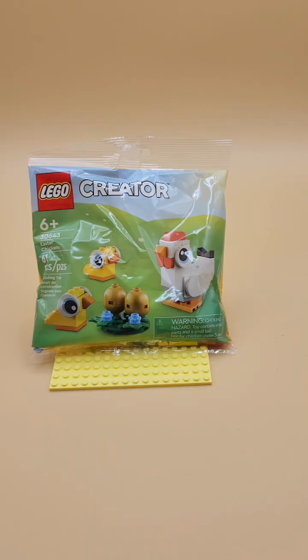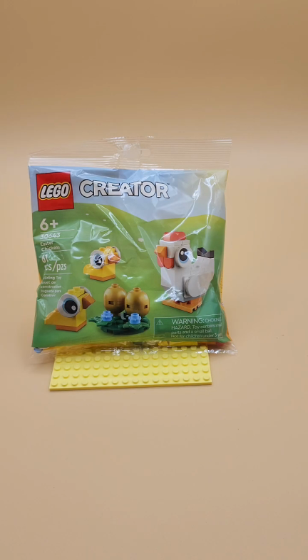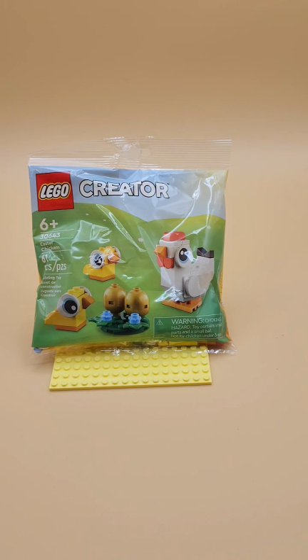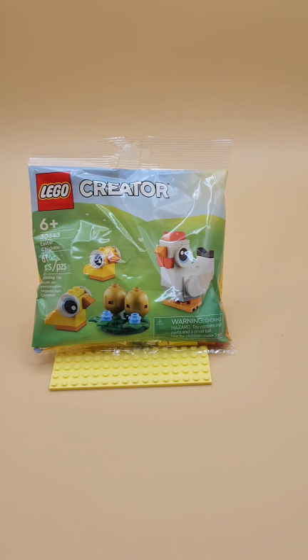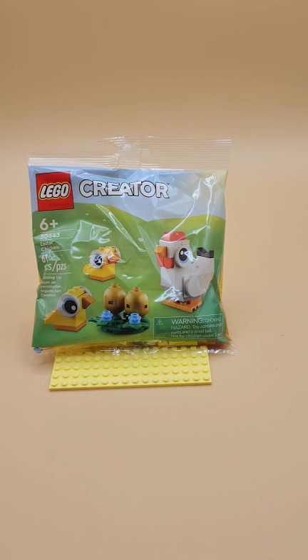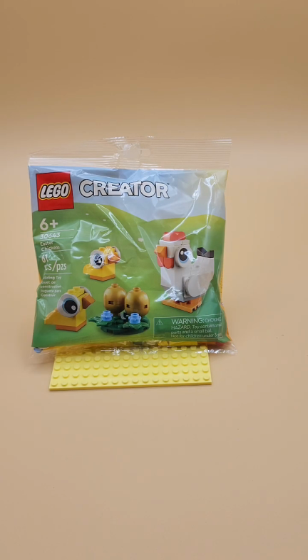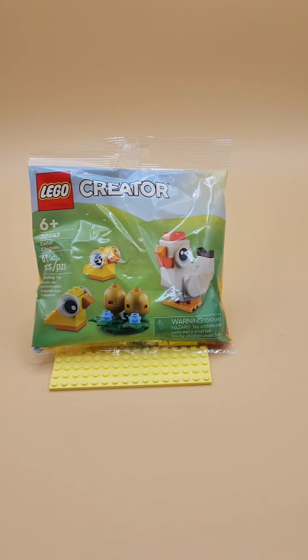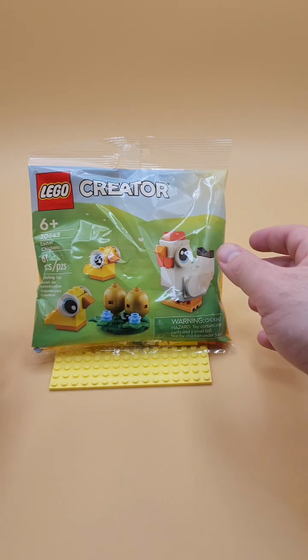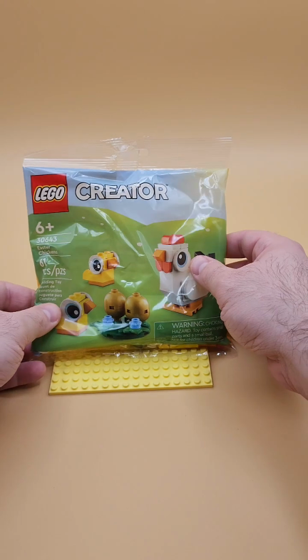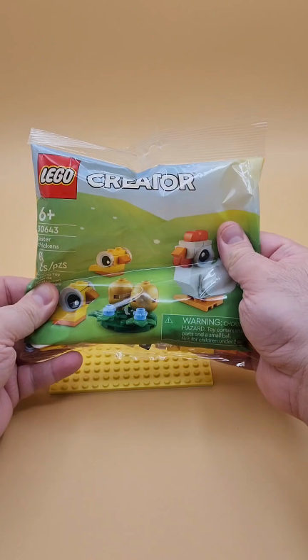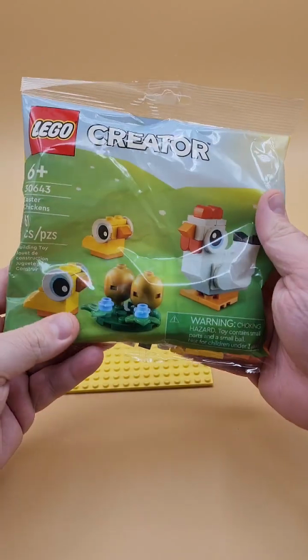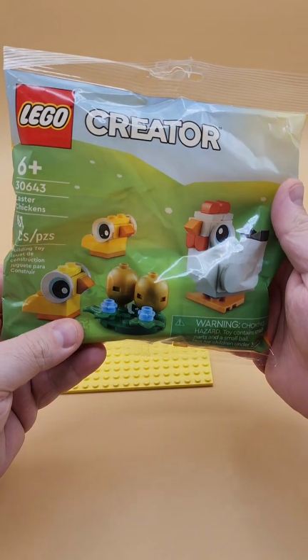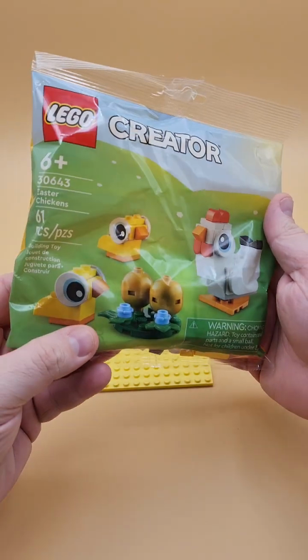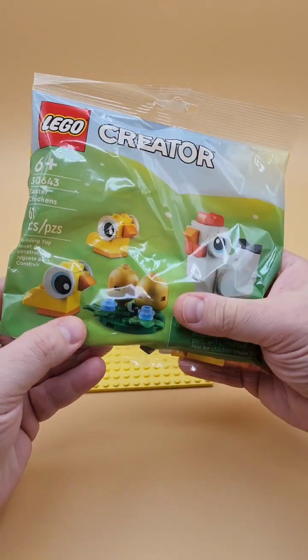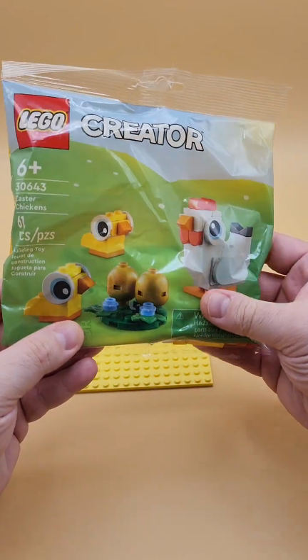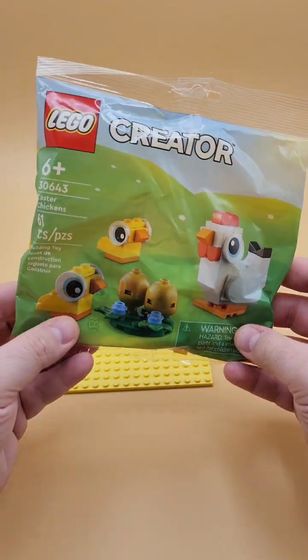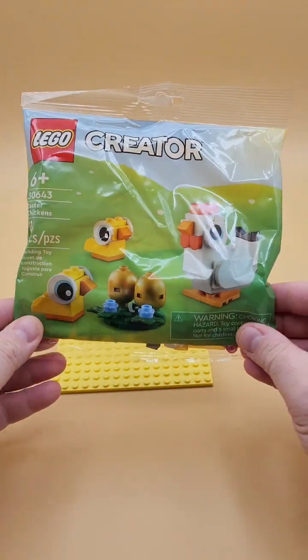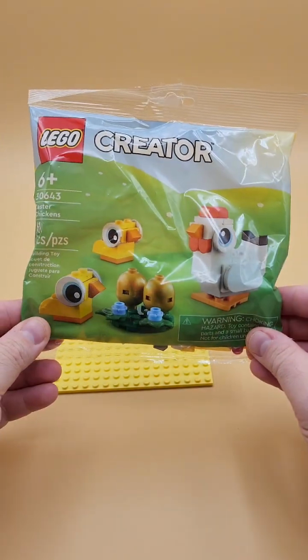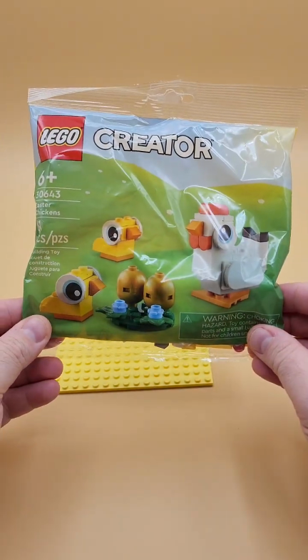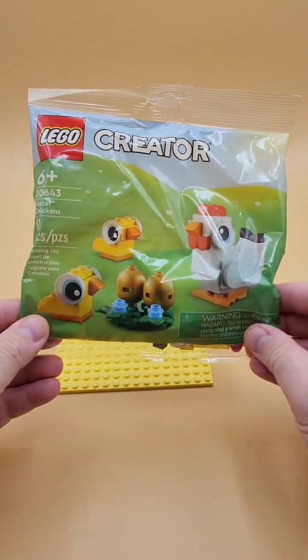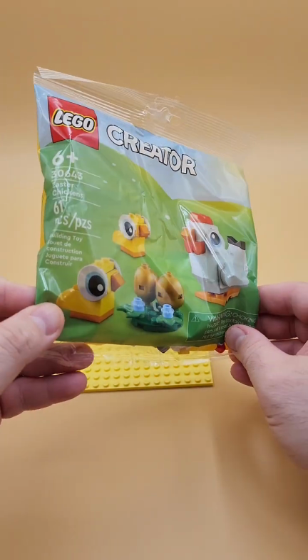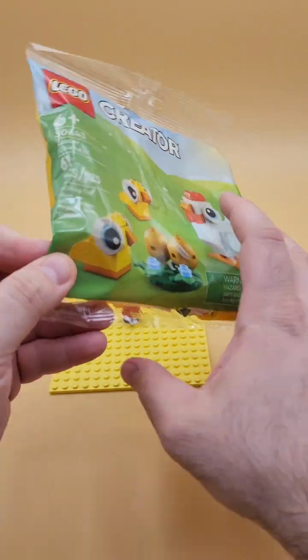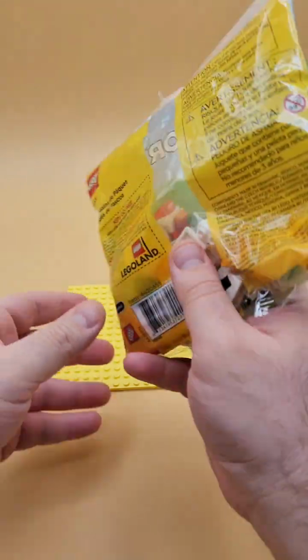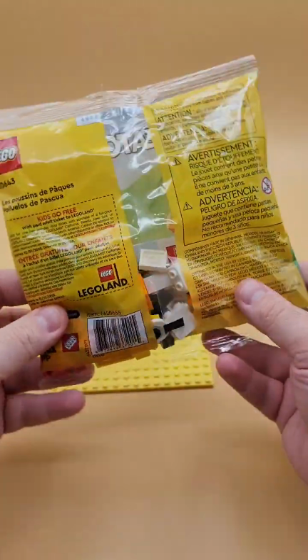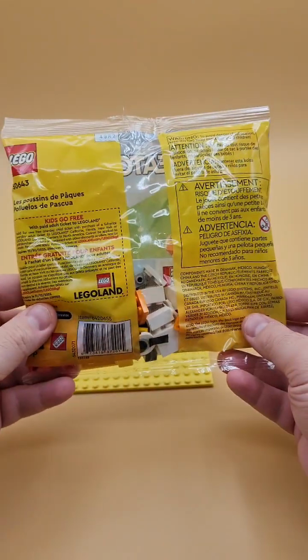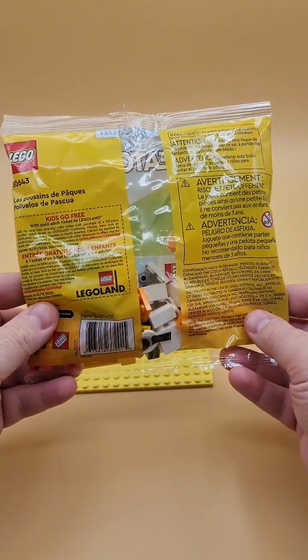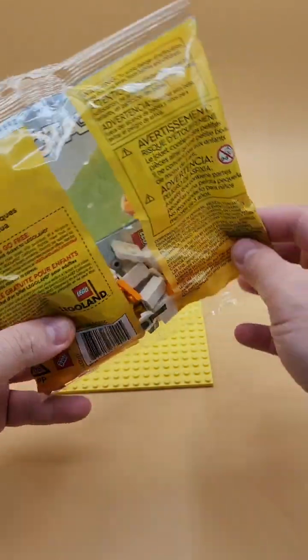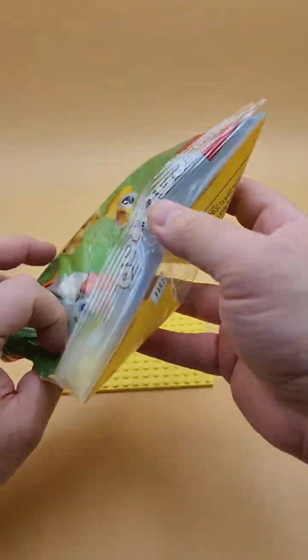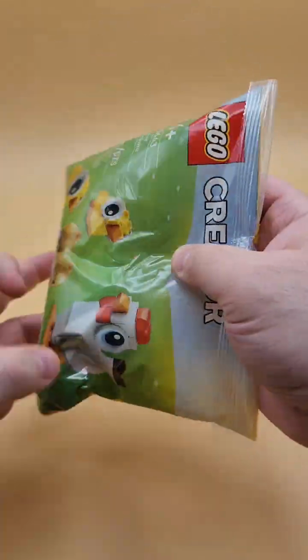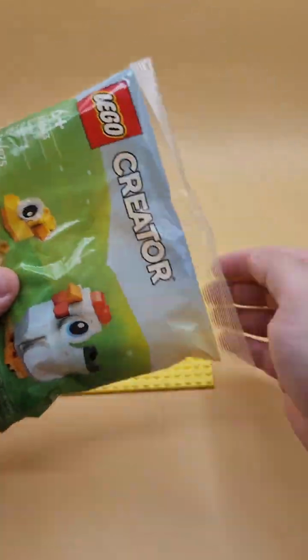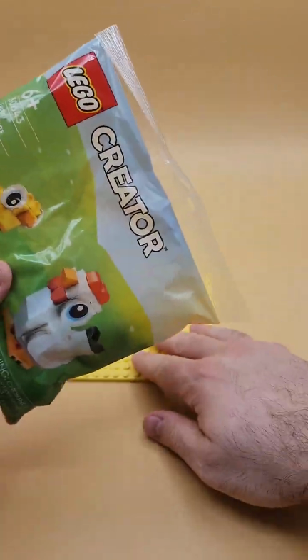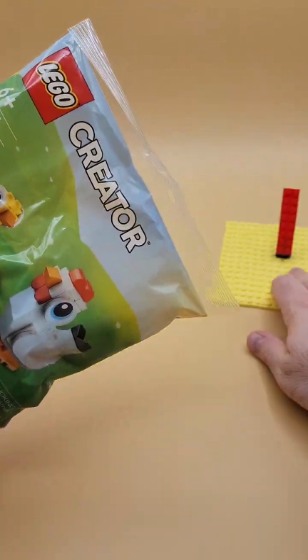Alright, here we go — it's time to look at another poly bag. This is number 30643, Easter Chickens, because what is more Easter-ific than some chickies?